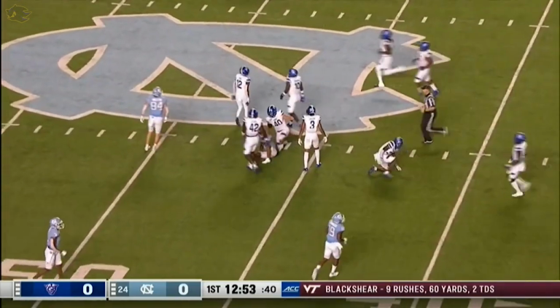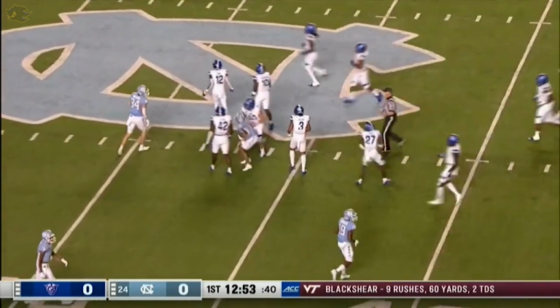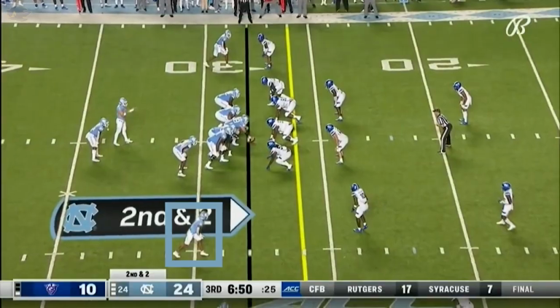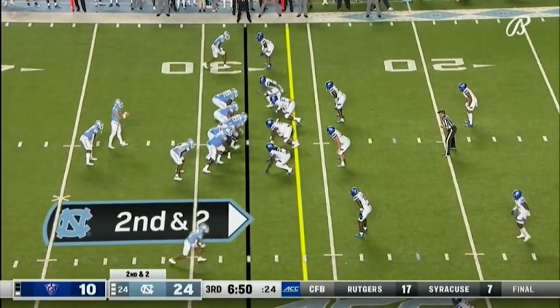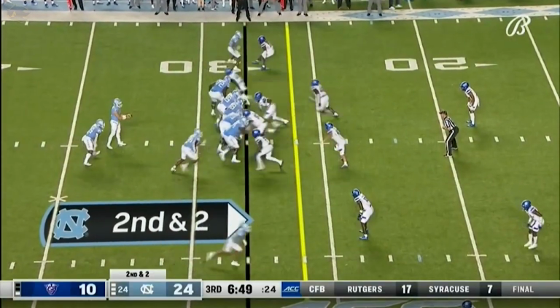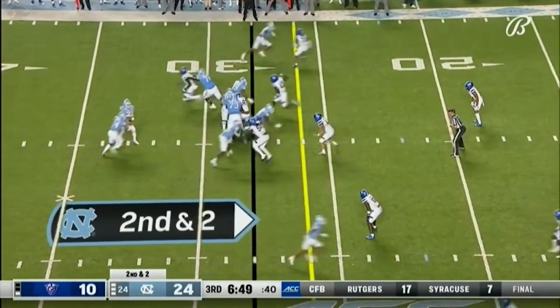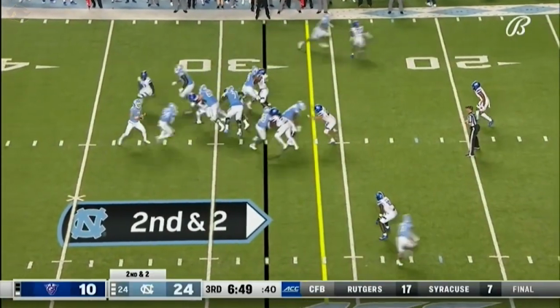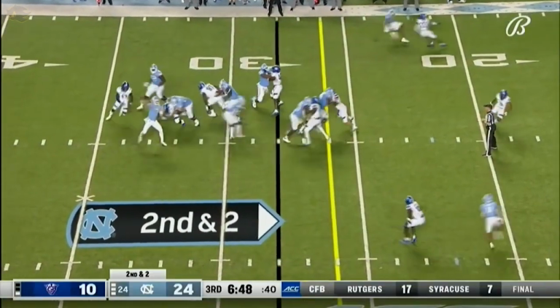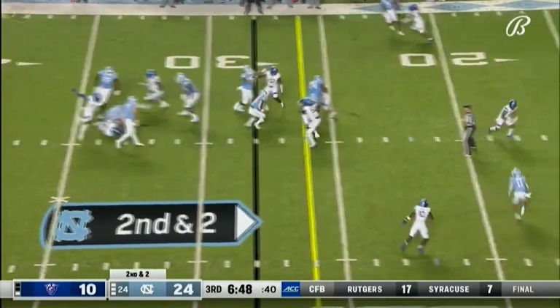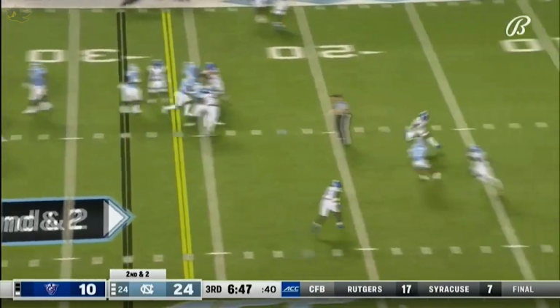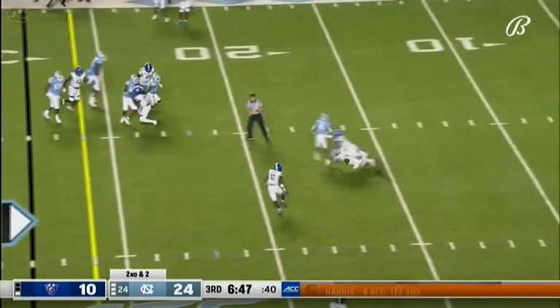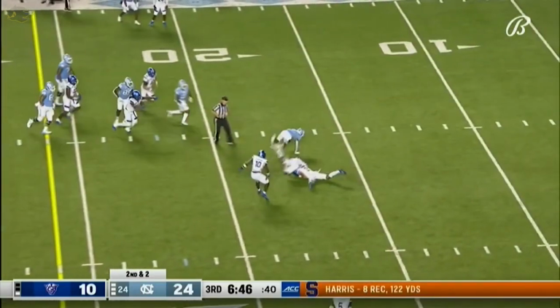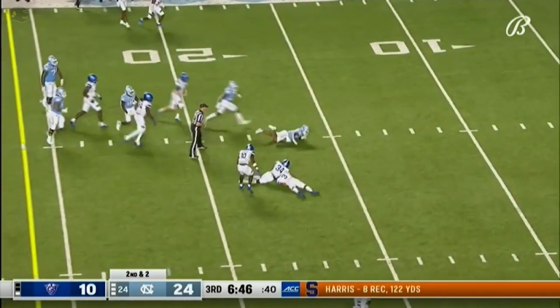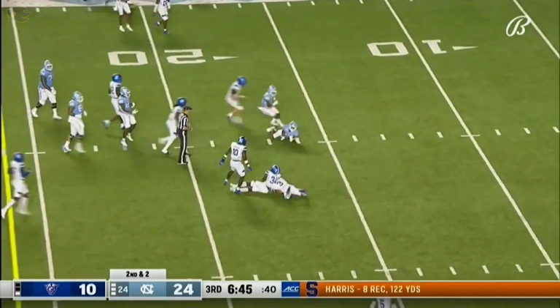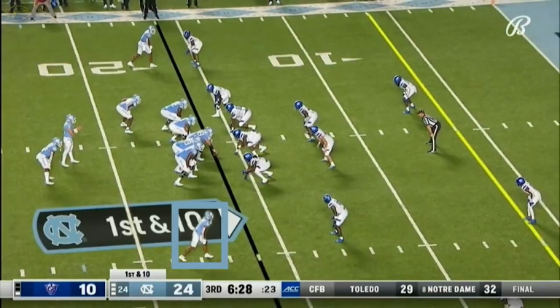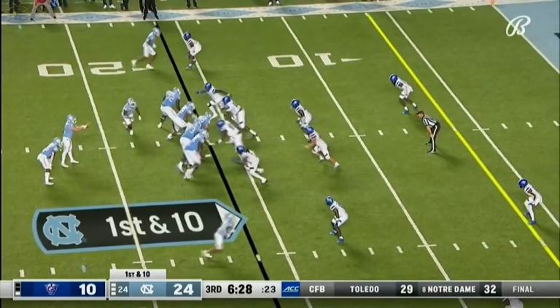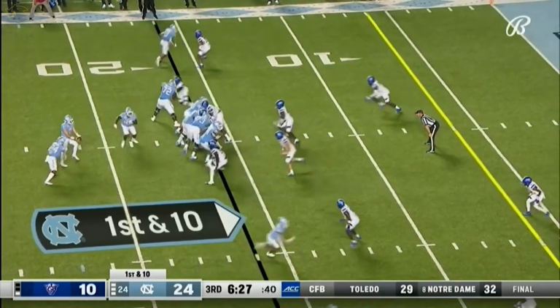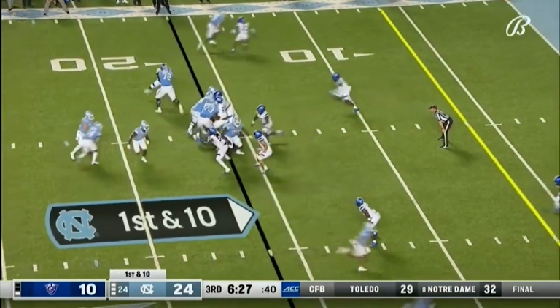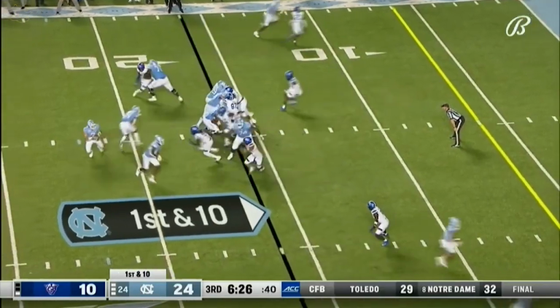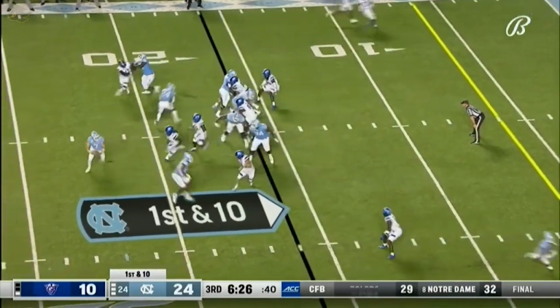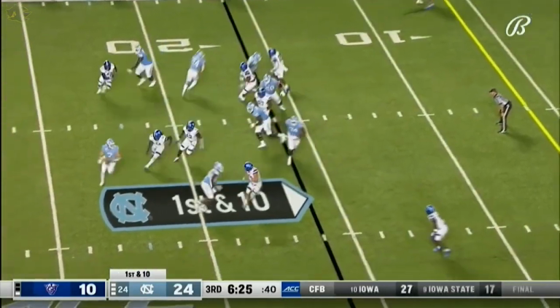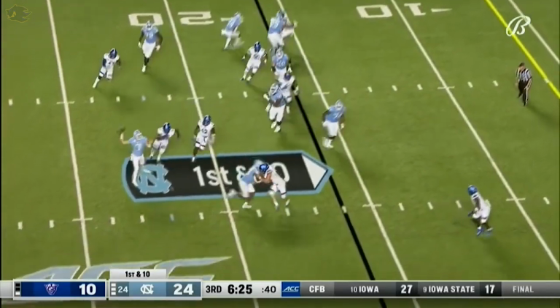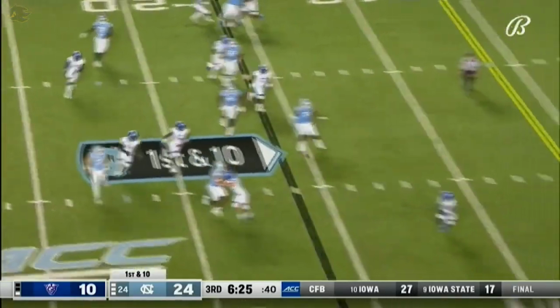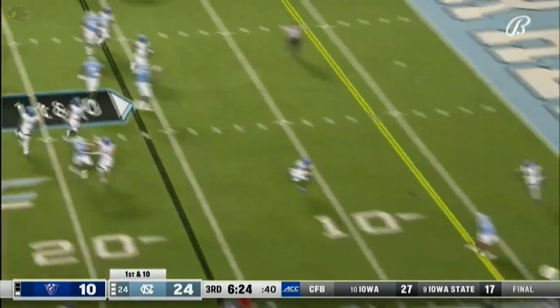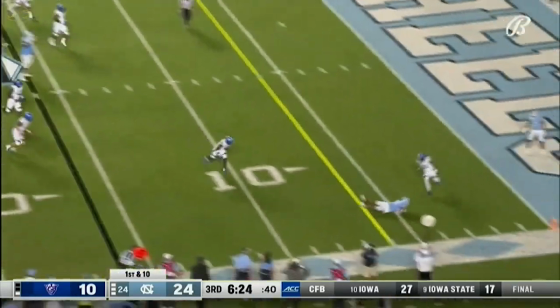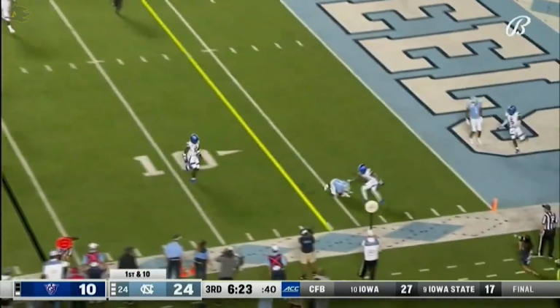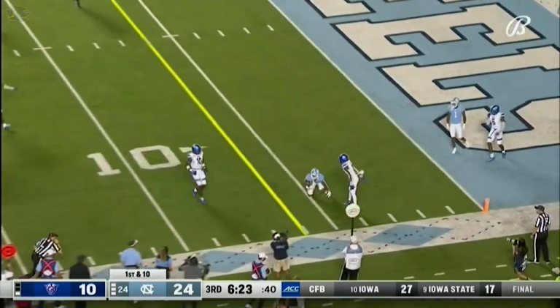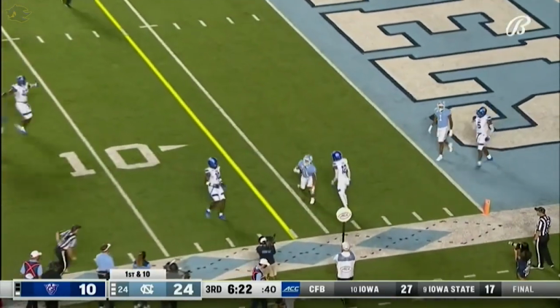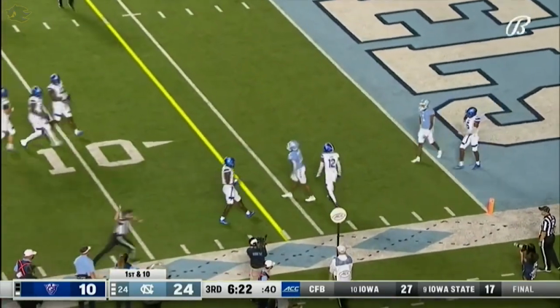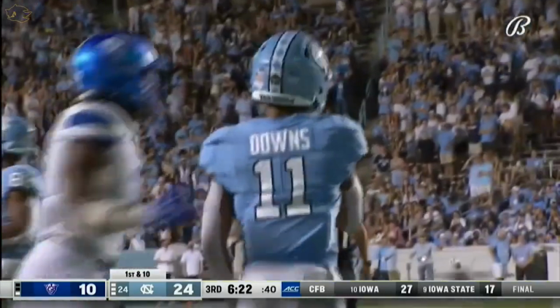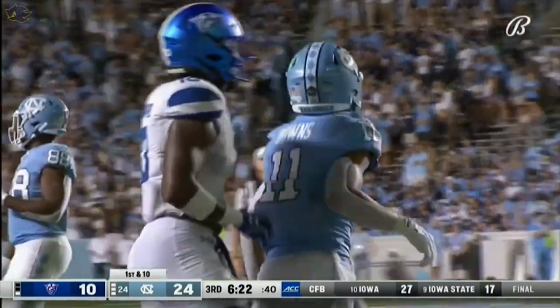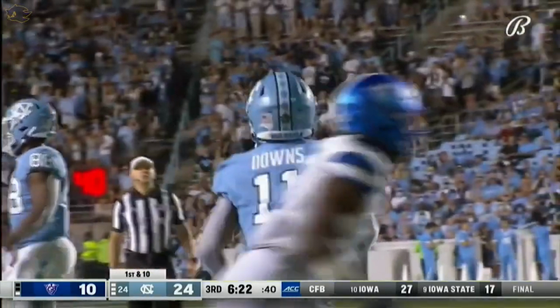Josh Downs, second and short. Howell to Downs. Last three plays: 15, 14, and 12 yards. And here's Howell looking down there — at the five. That was Downs with a twisting grab.